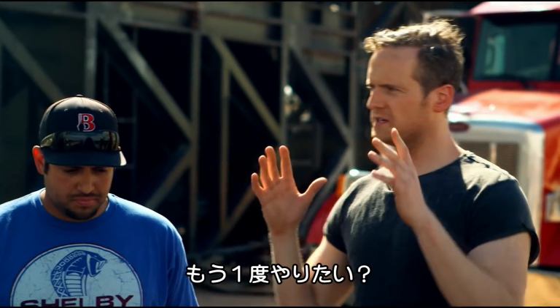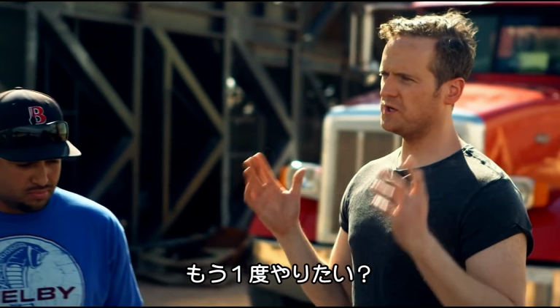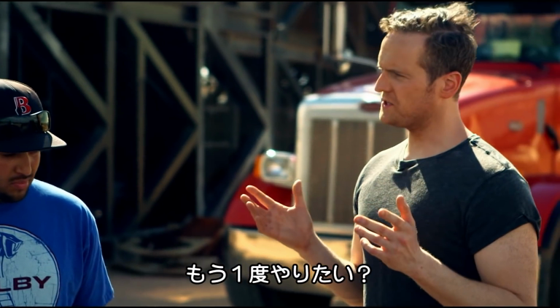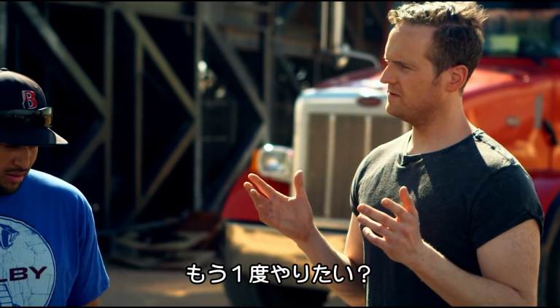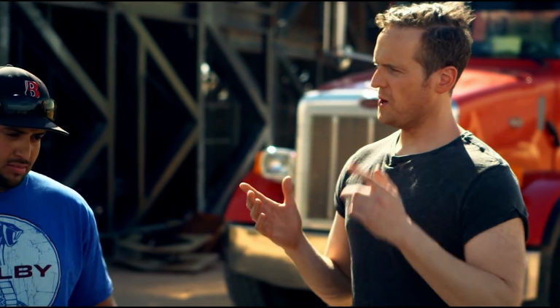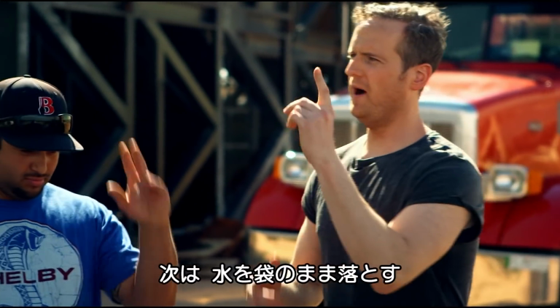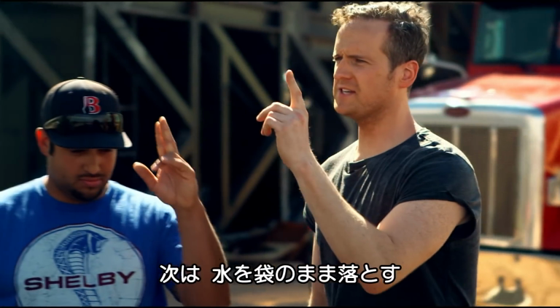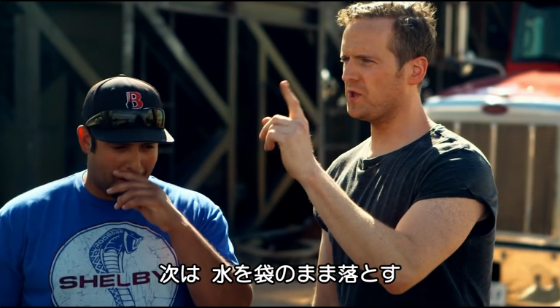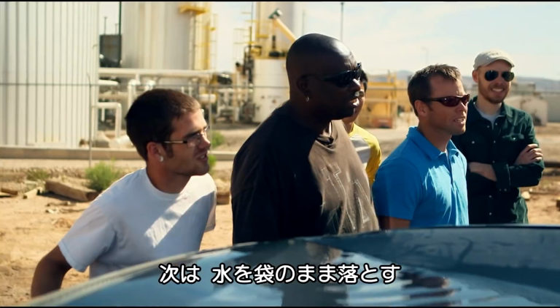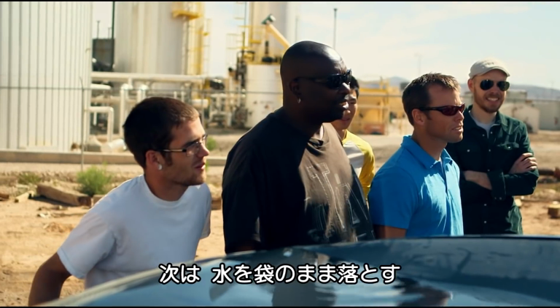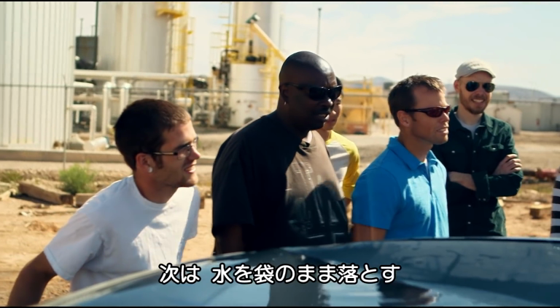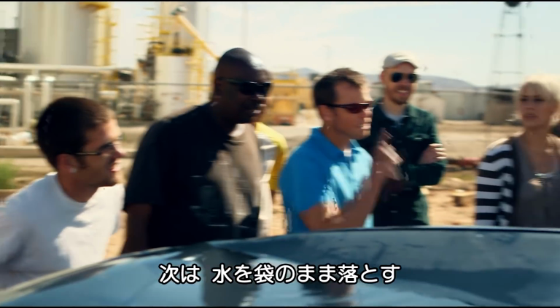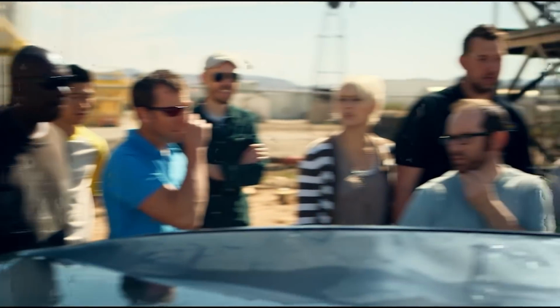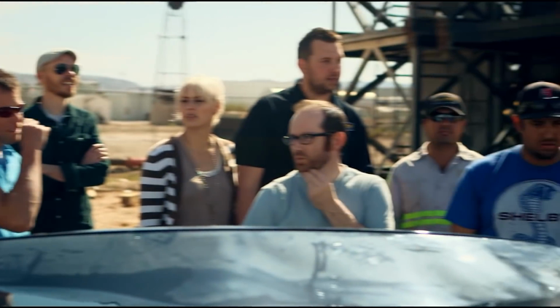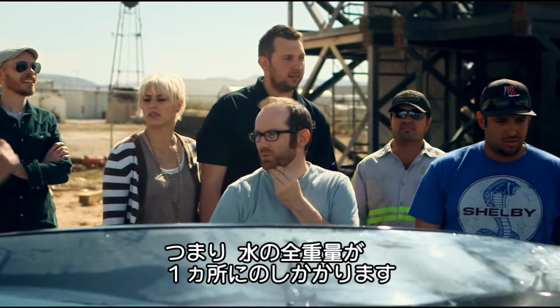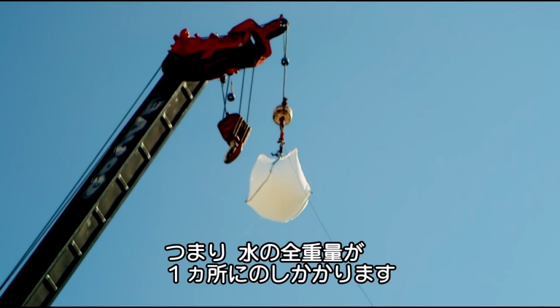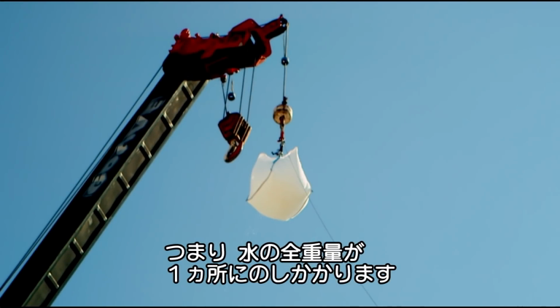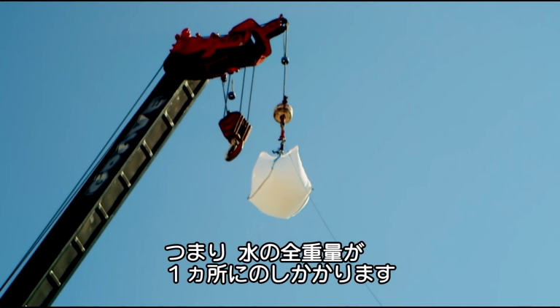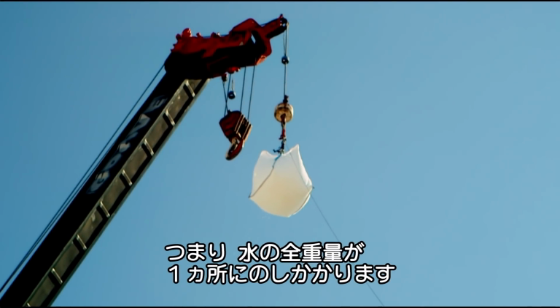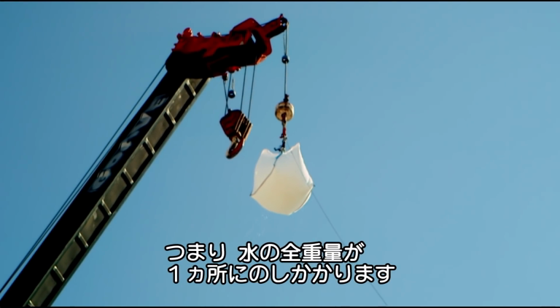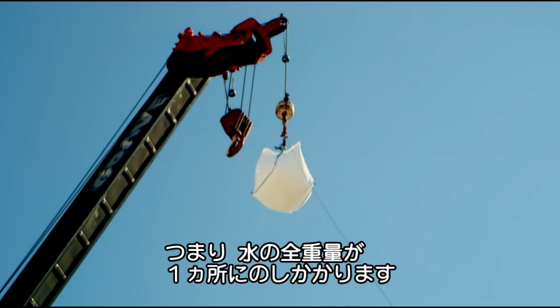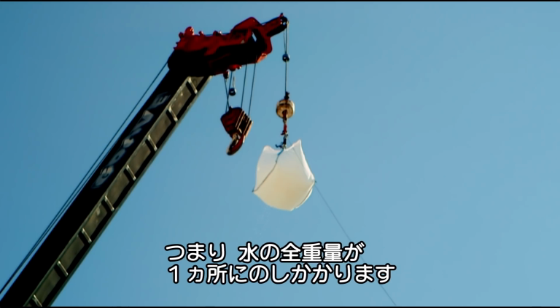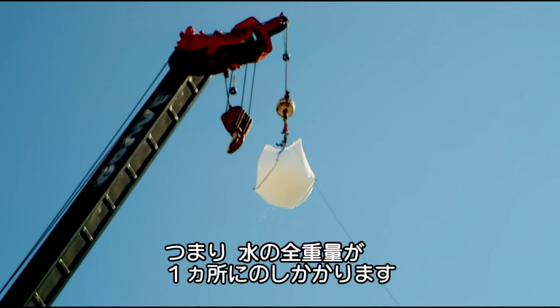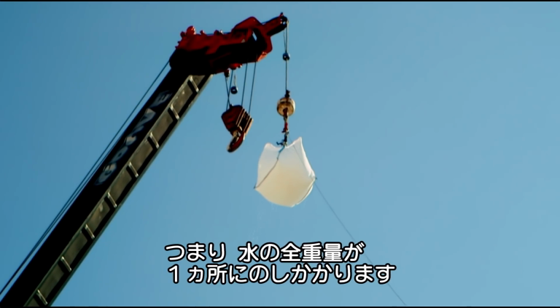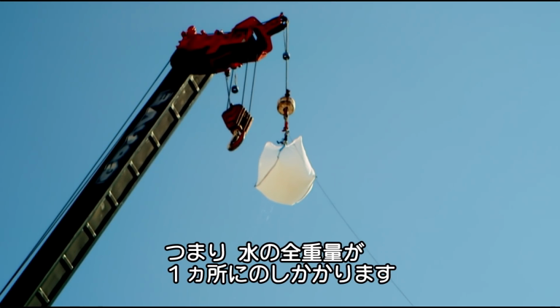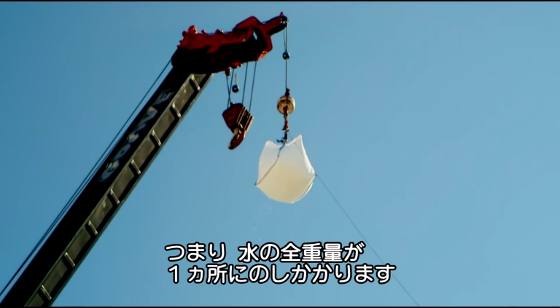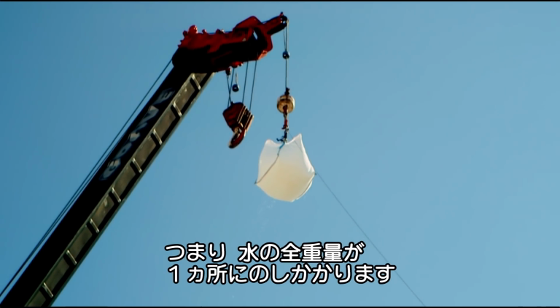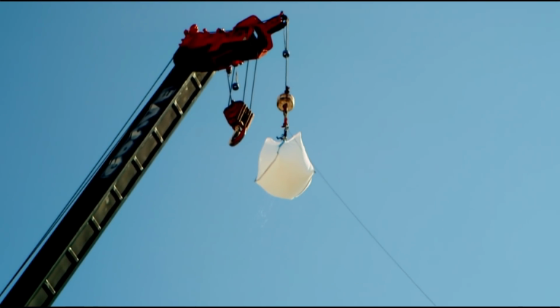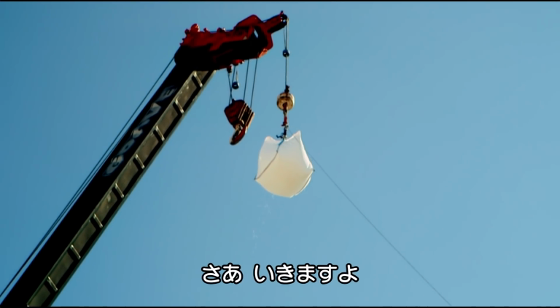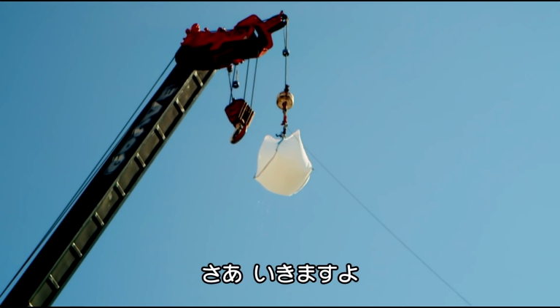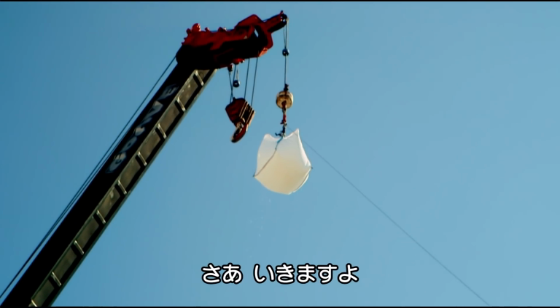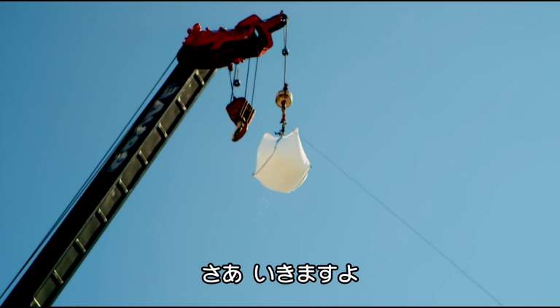Who says we should do it one more time? But this time we'll keep the water in the bag. Now by doing this, it means that the entire mass of water will hit a far smaller area. So come on then. Here we go.